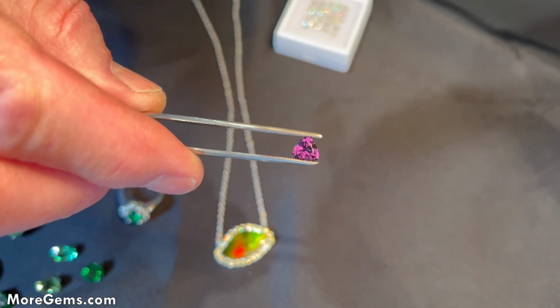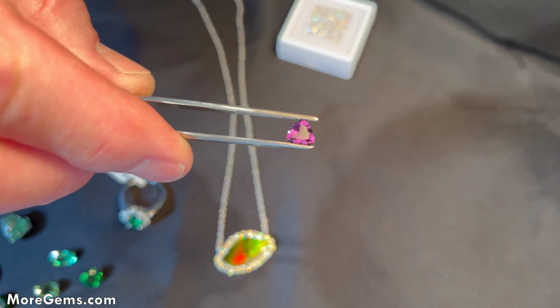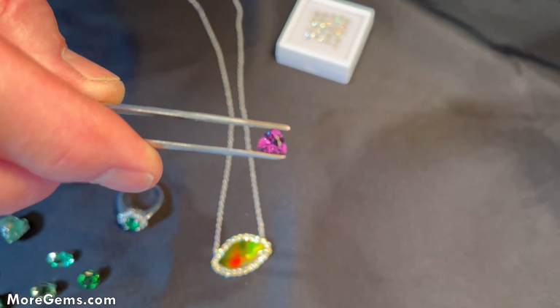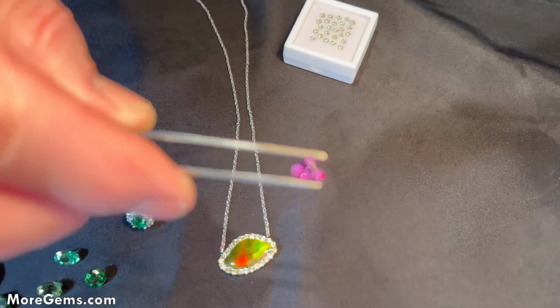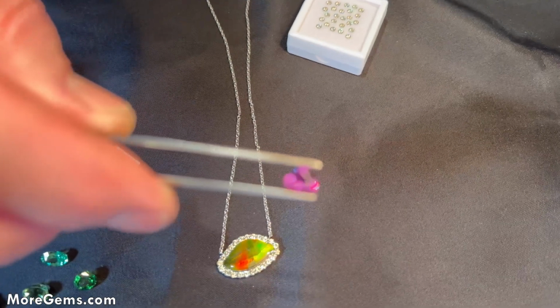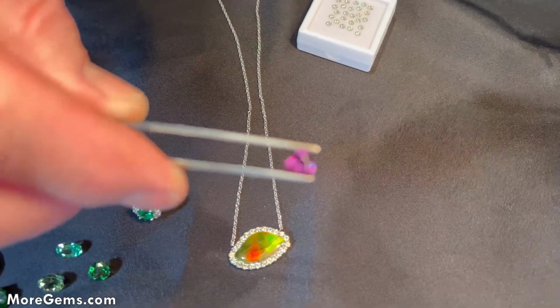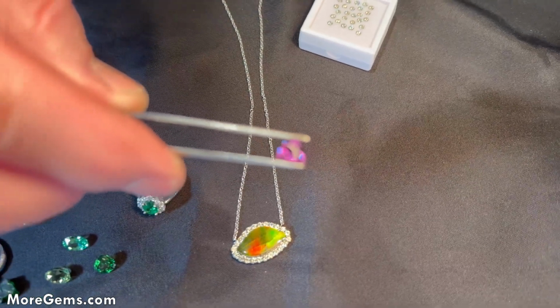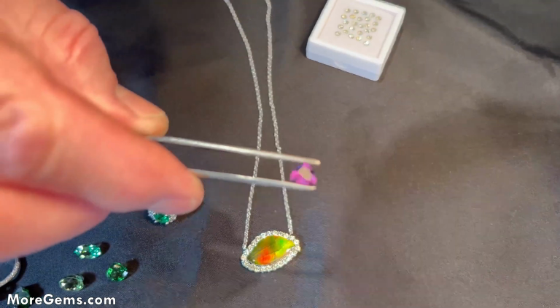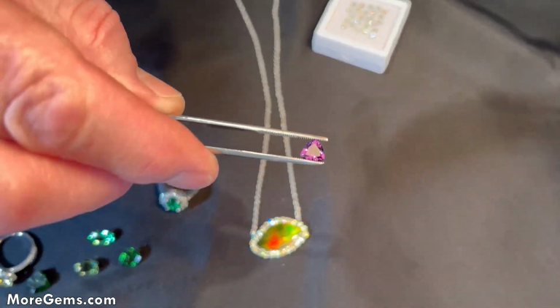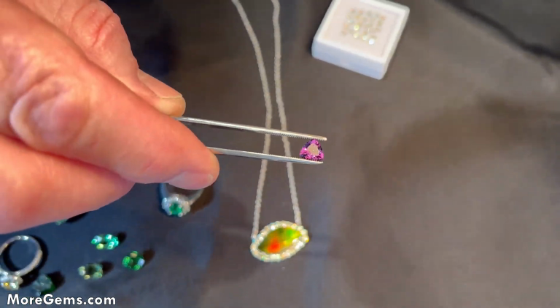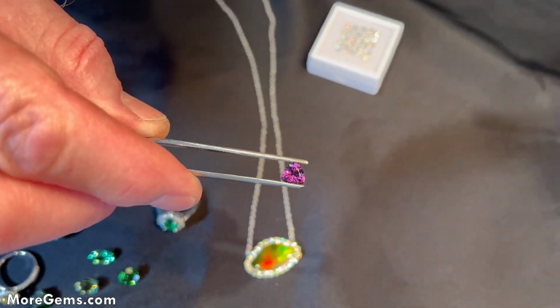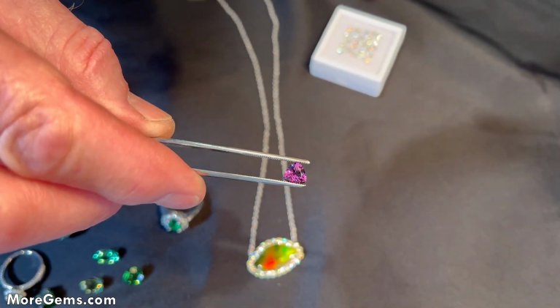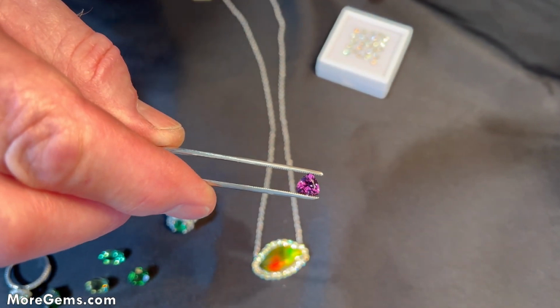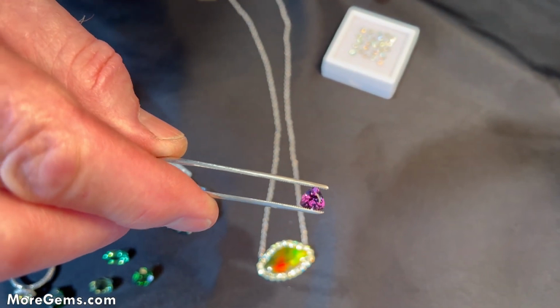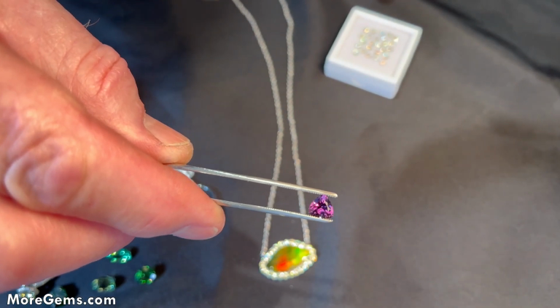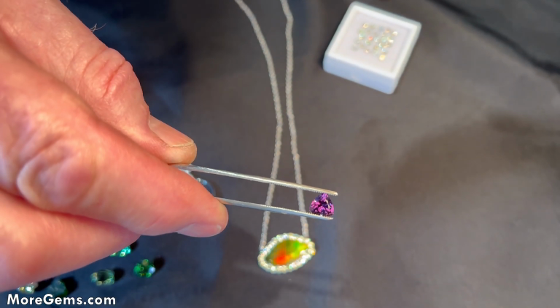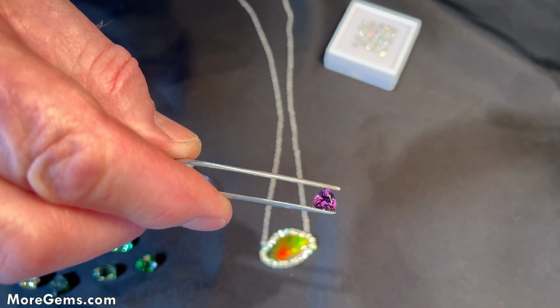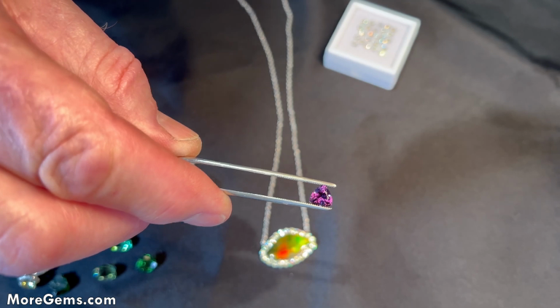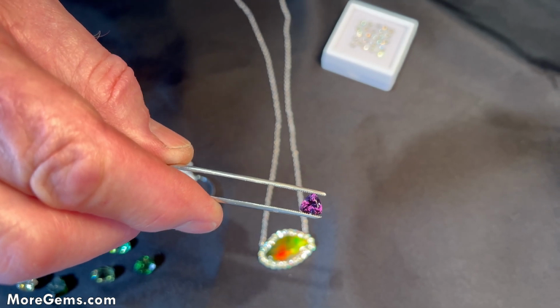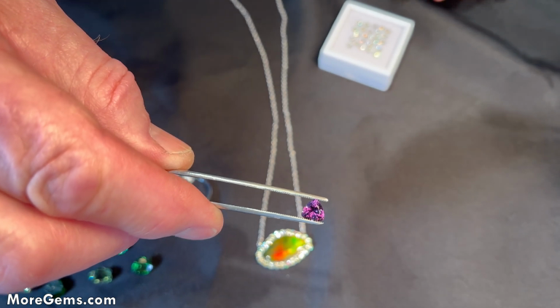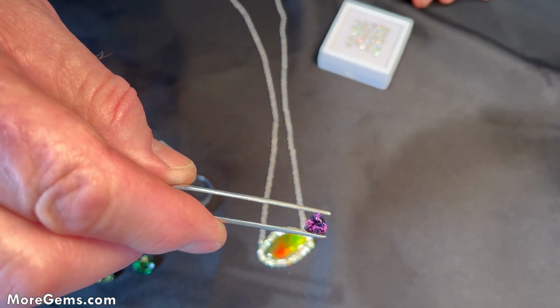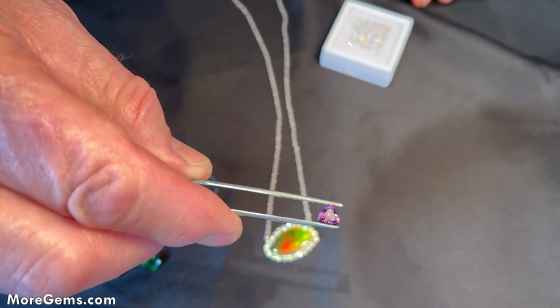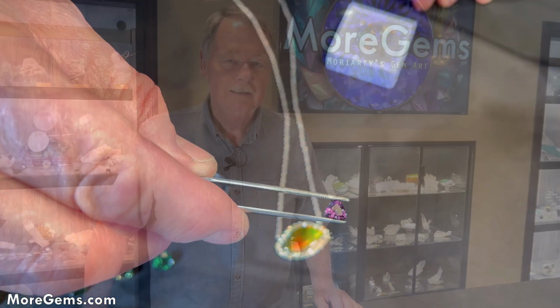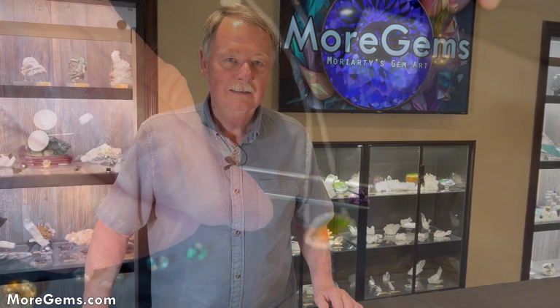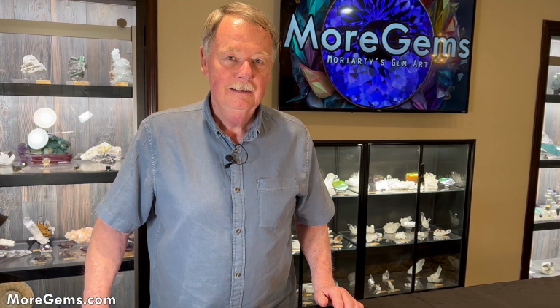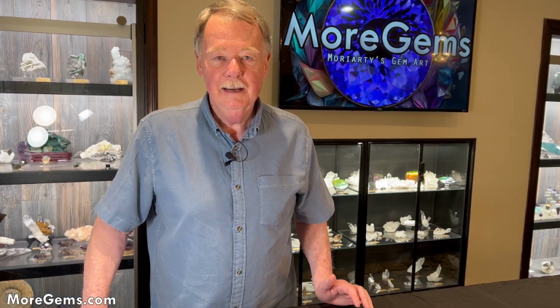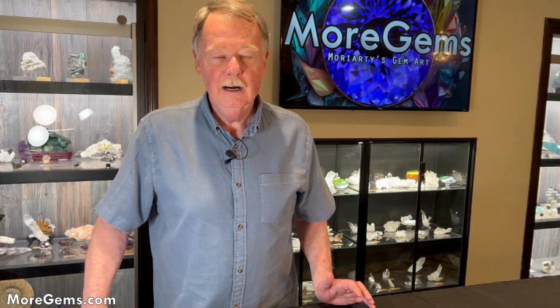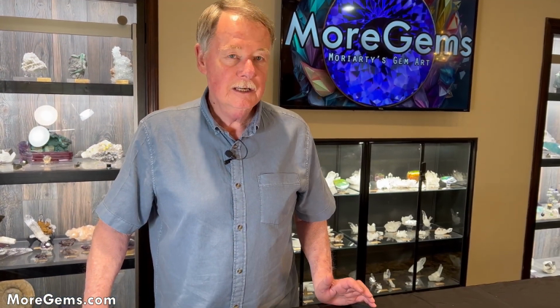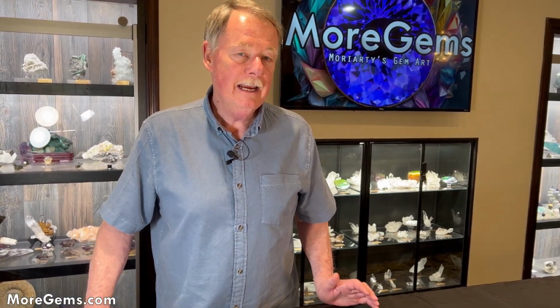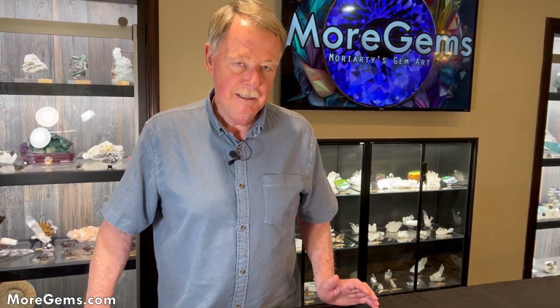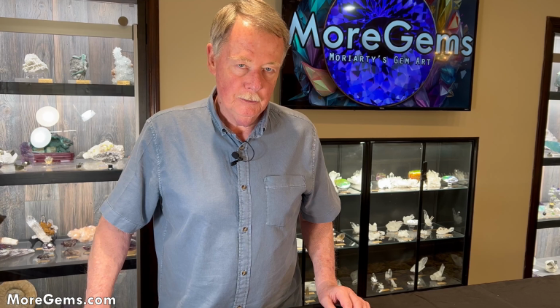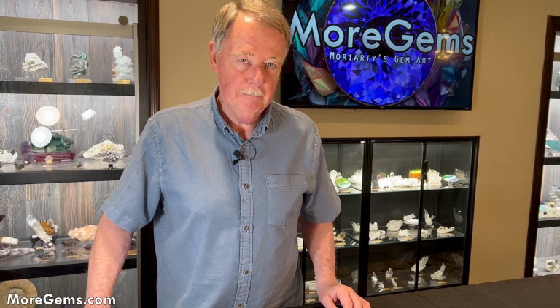Later in the early 2000s, a new supply was found that was blue all the time. Now garnets come in every color of the rainbow.